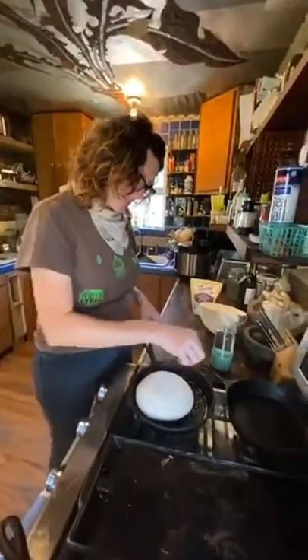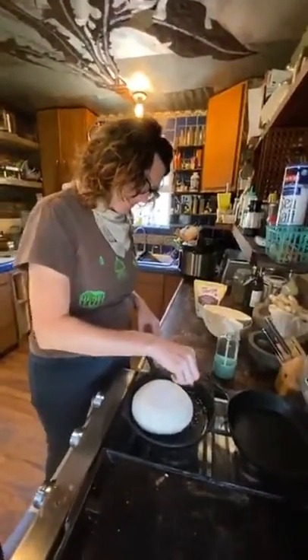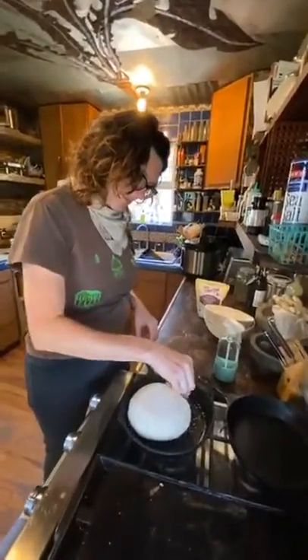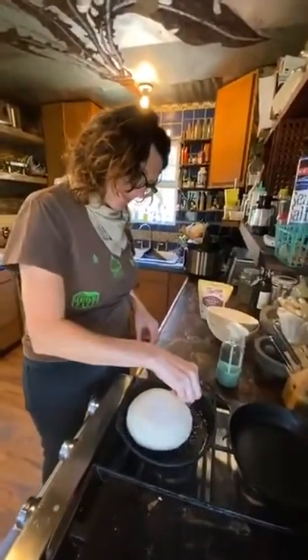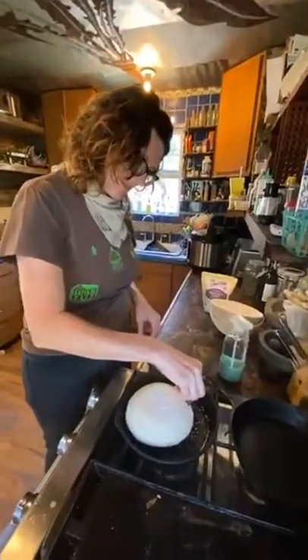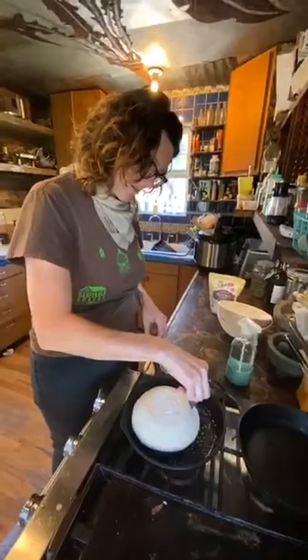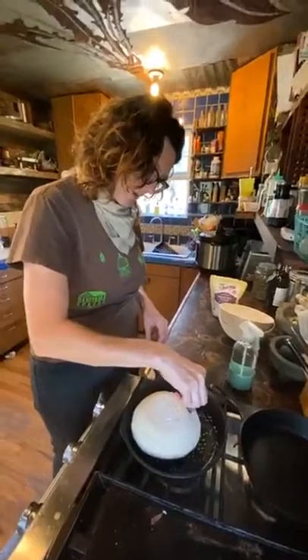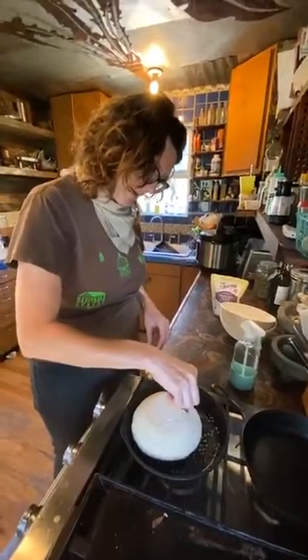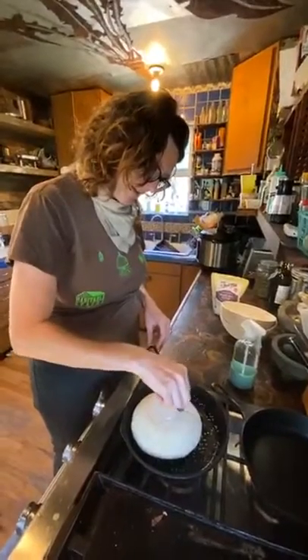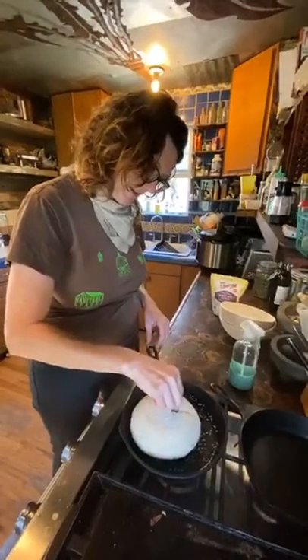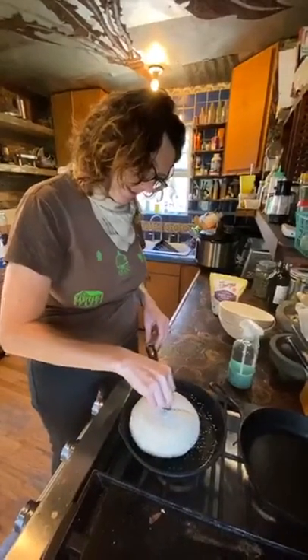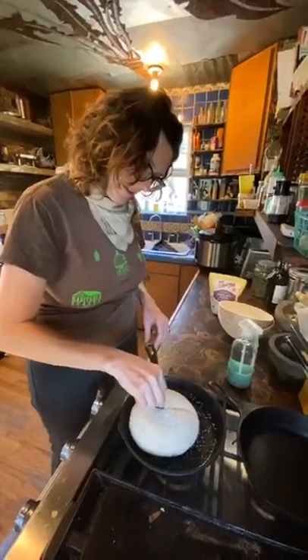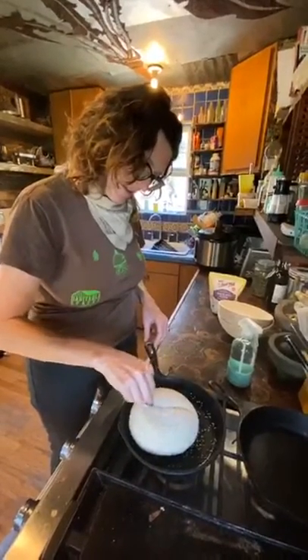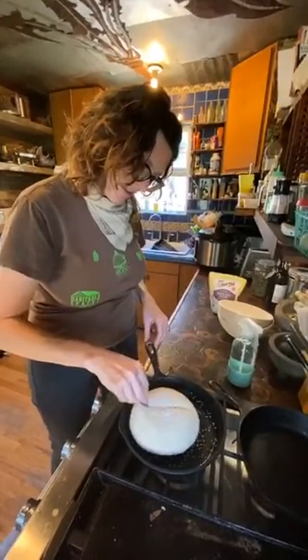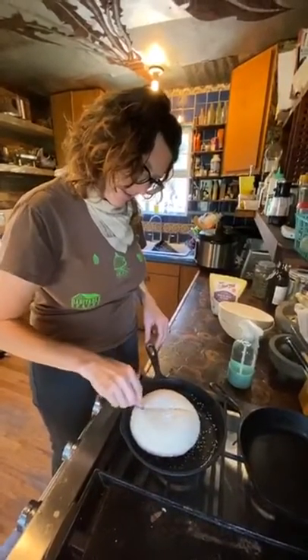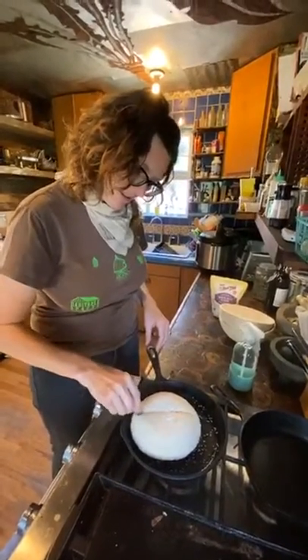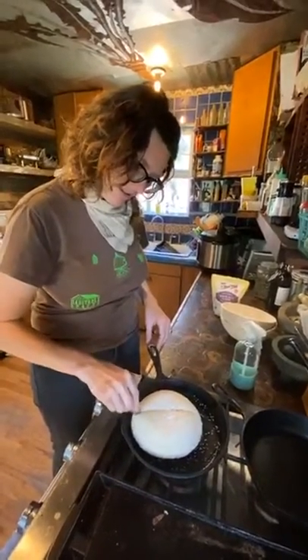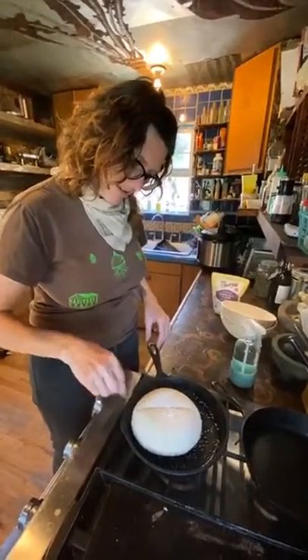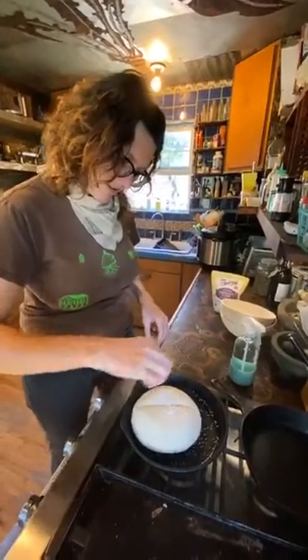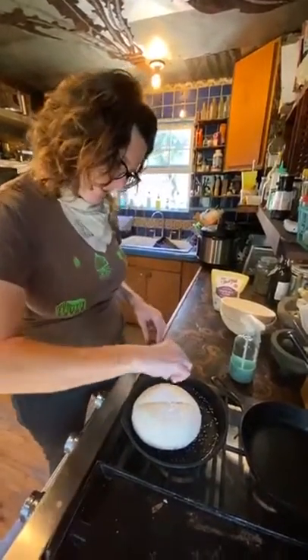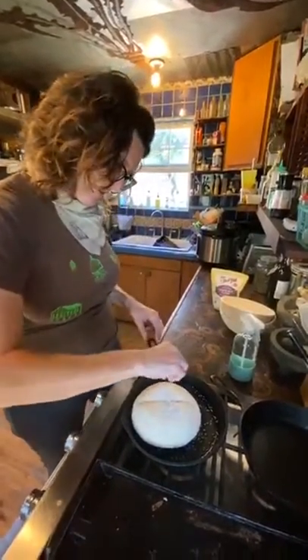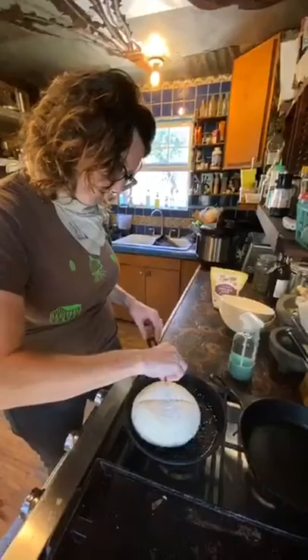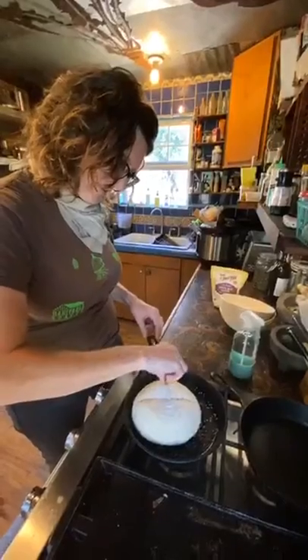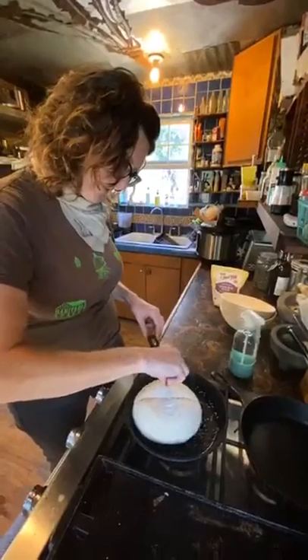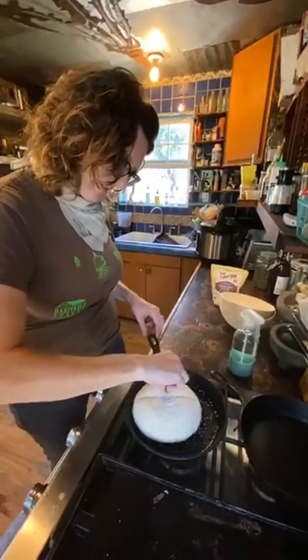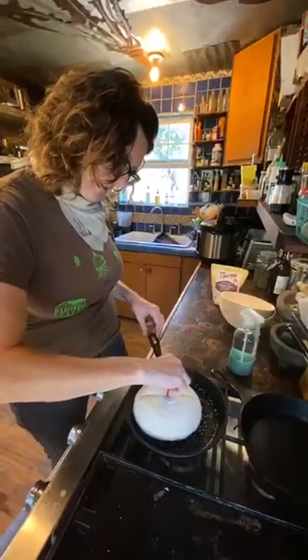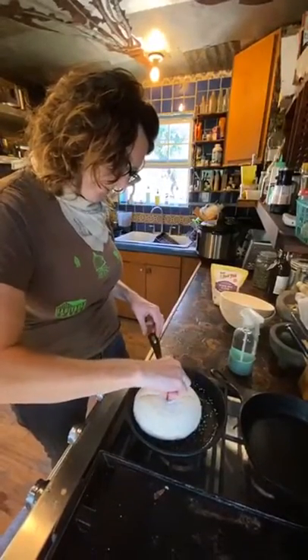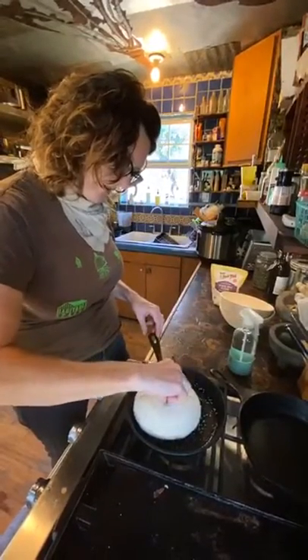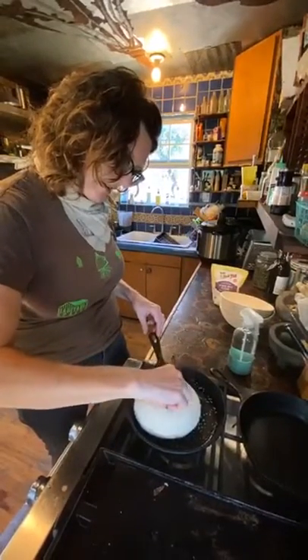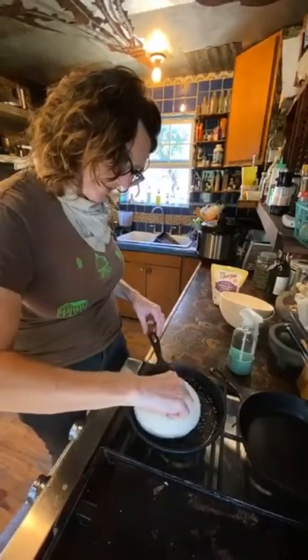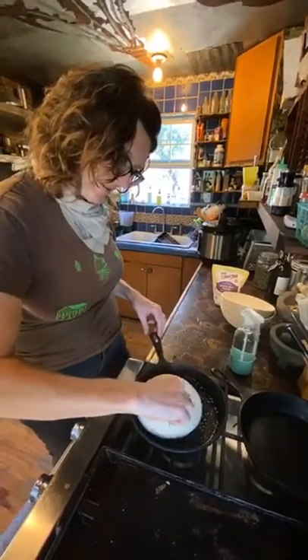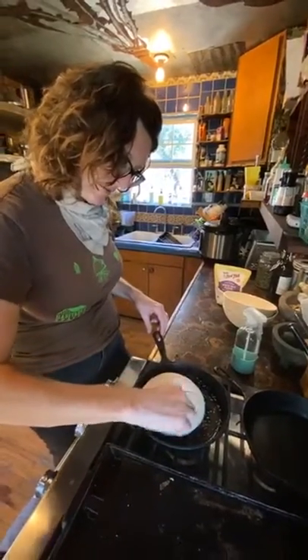Allison uses a little razor blade to slice the top of the bread — it's not always perfect, but scoring helps it rise beautifully.